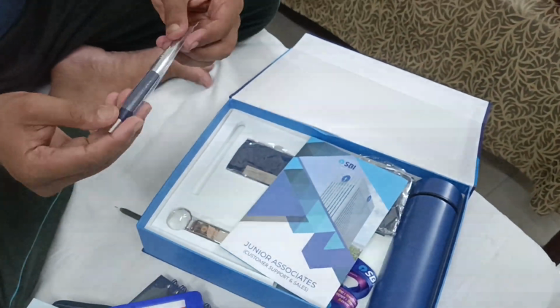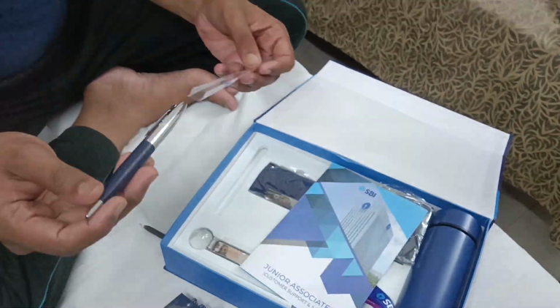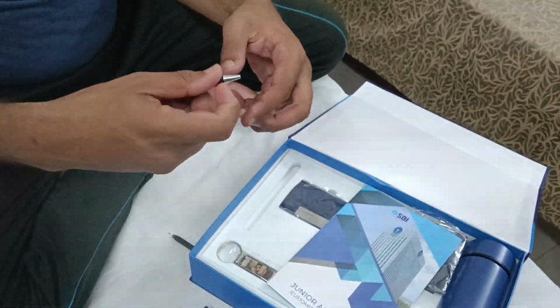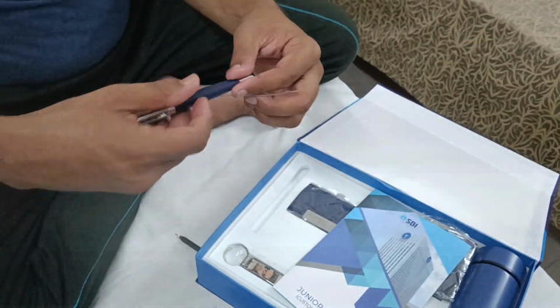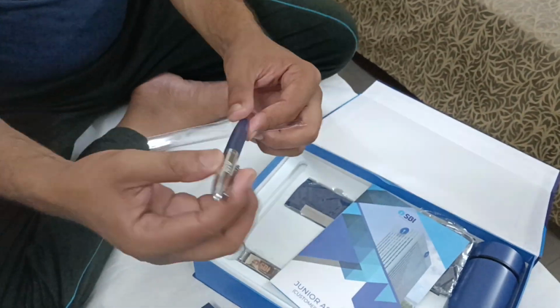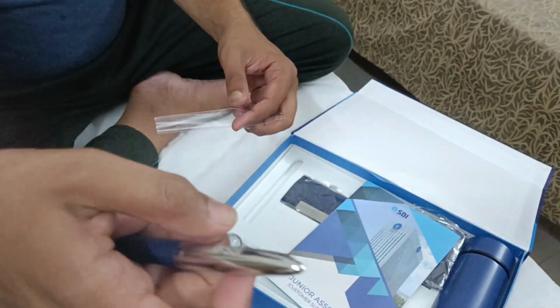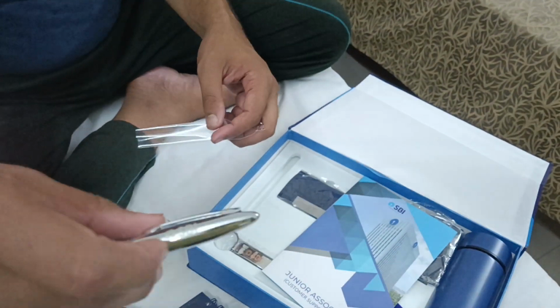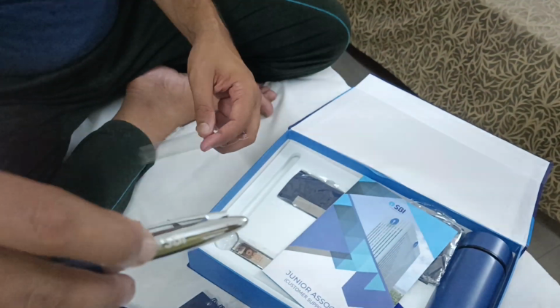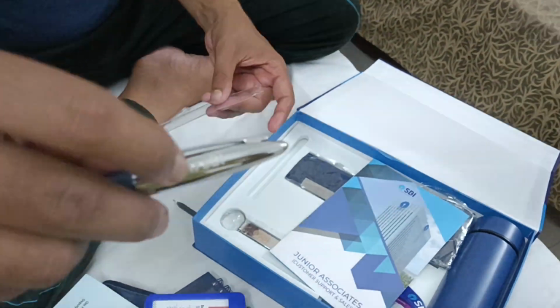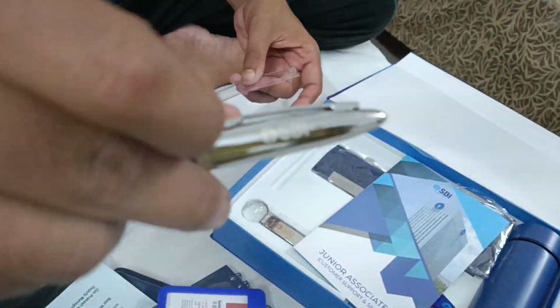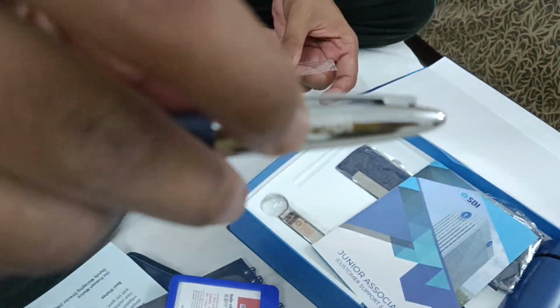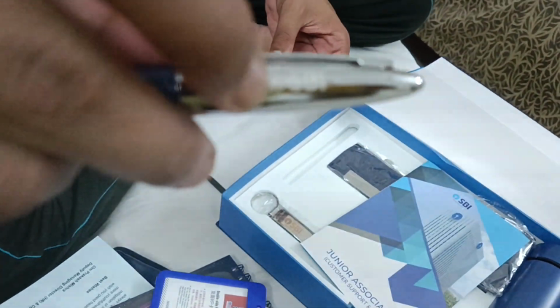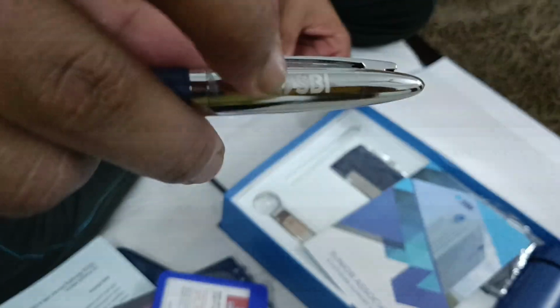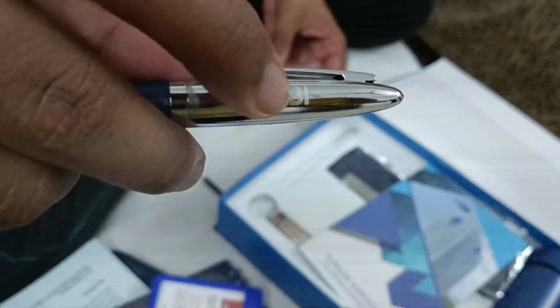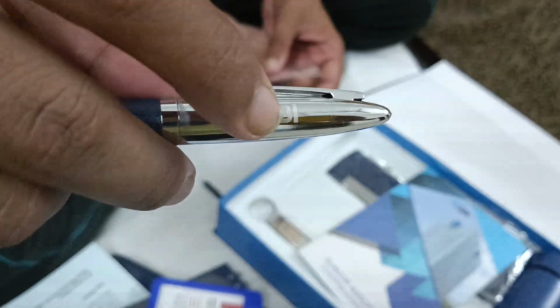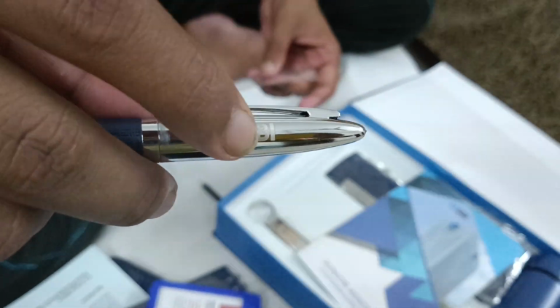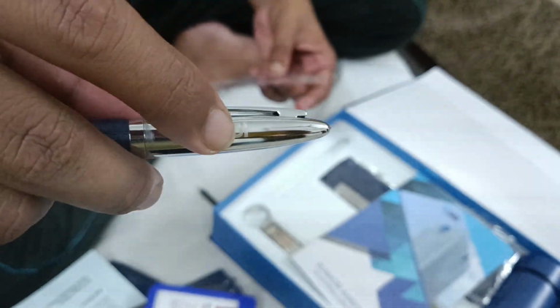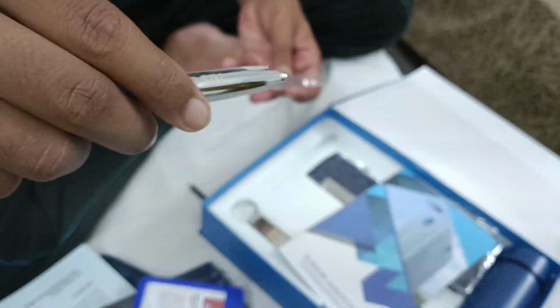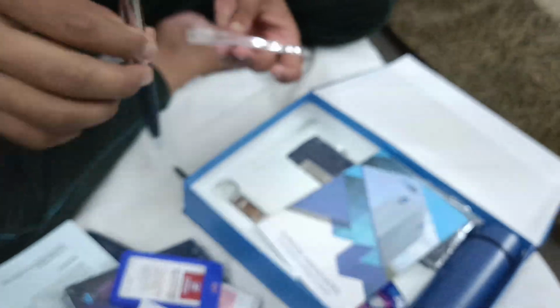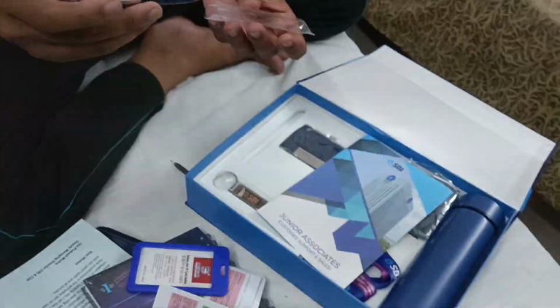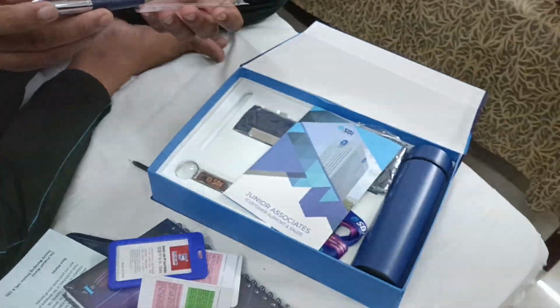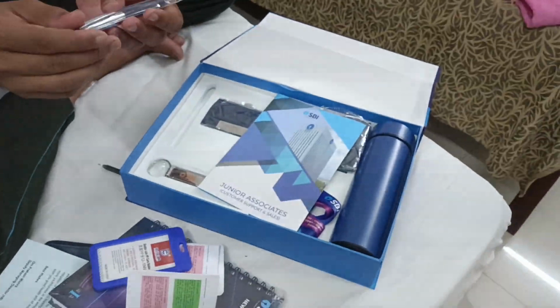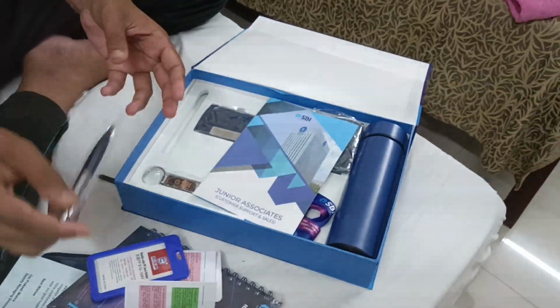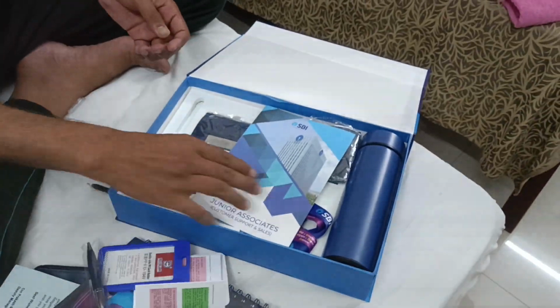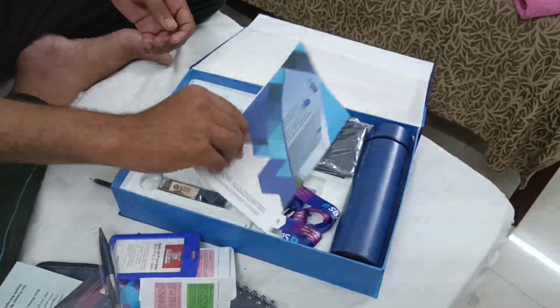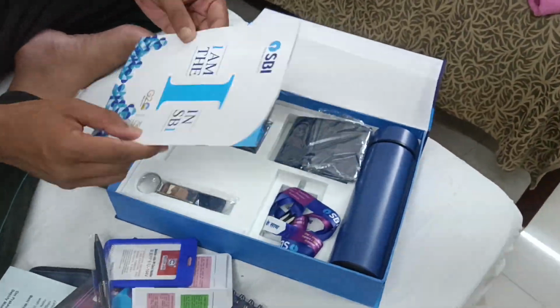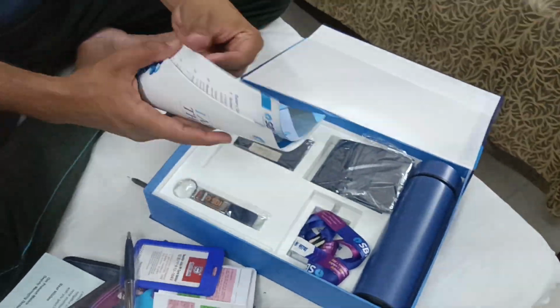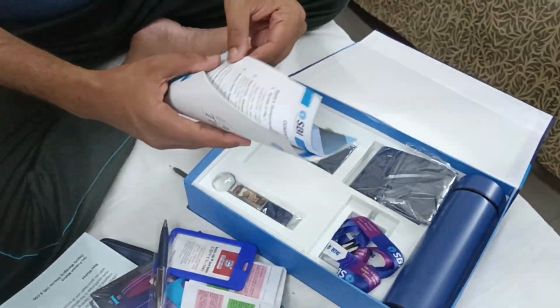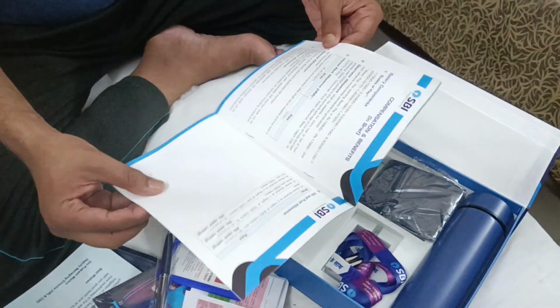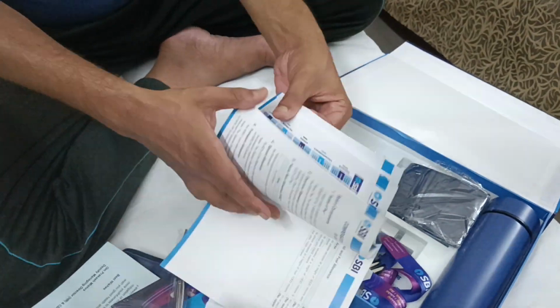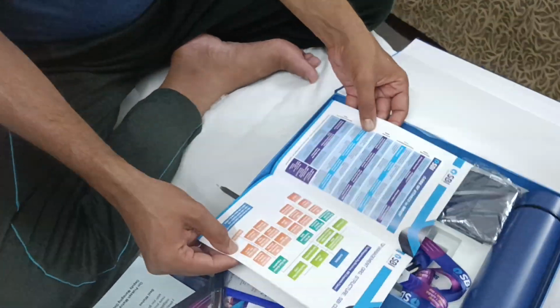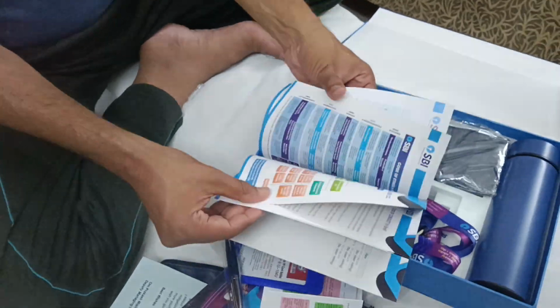And then there is a pen — this pen also states HBI. You can clearly see the logo of HBI. And now this is a book from HBI.